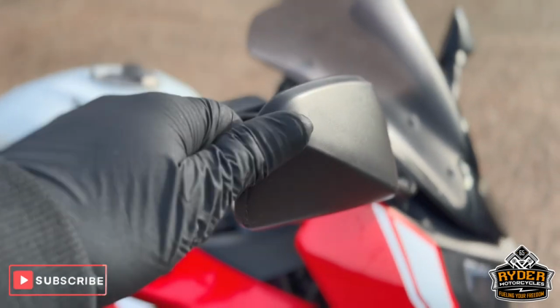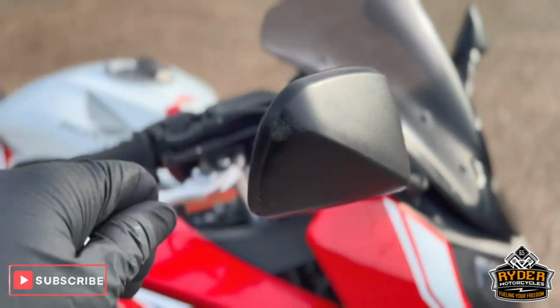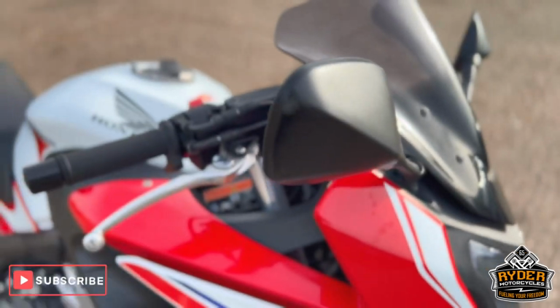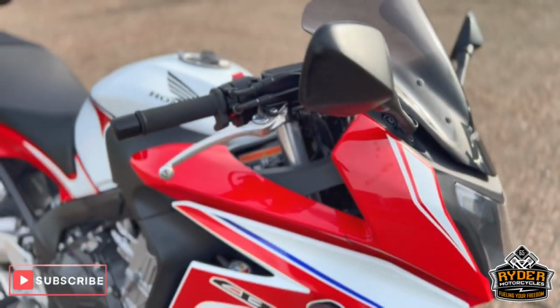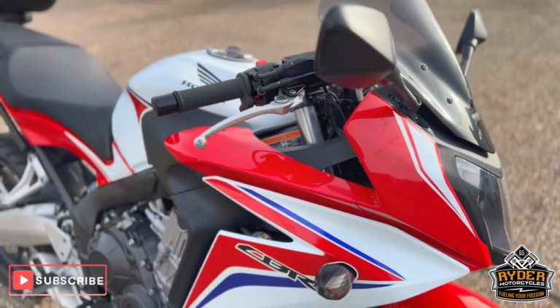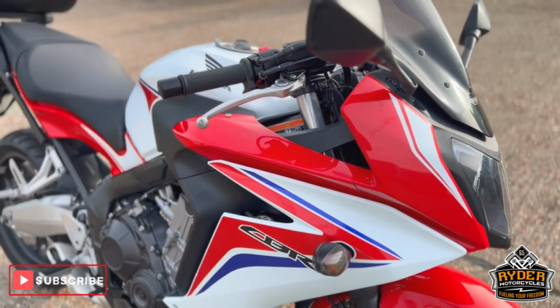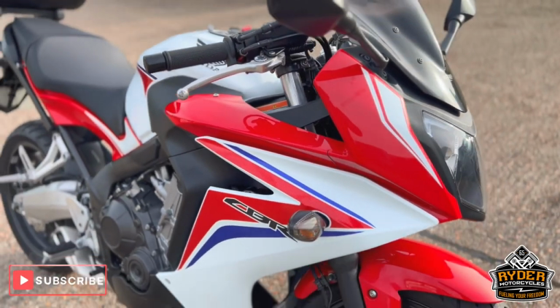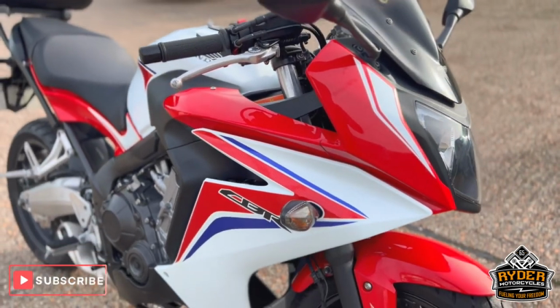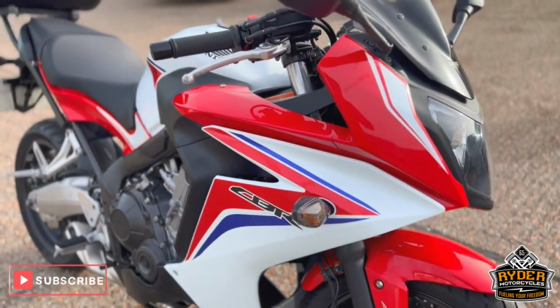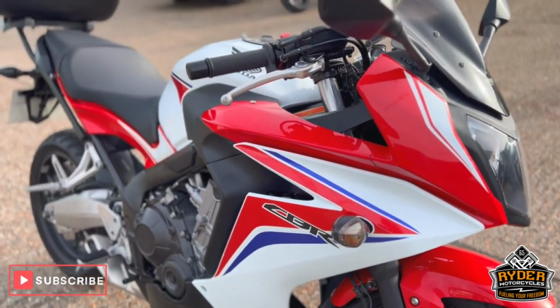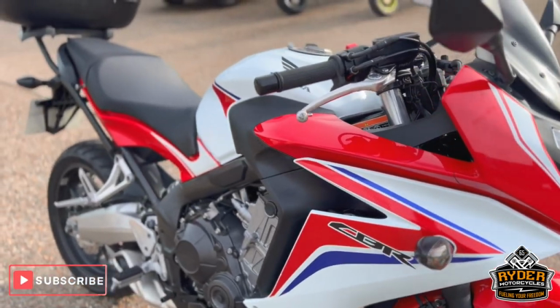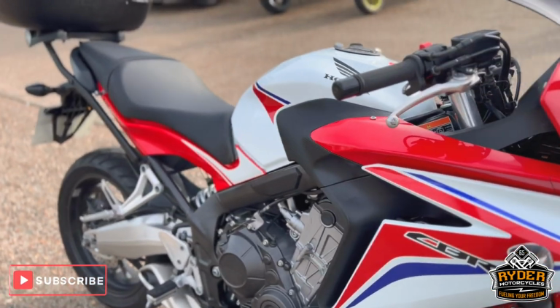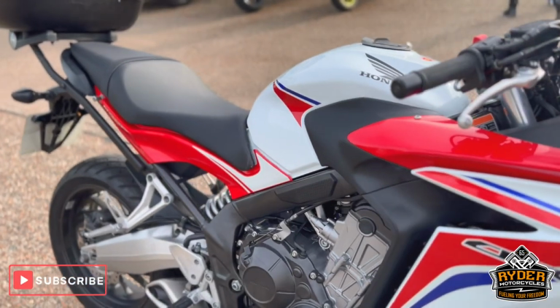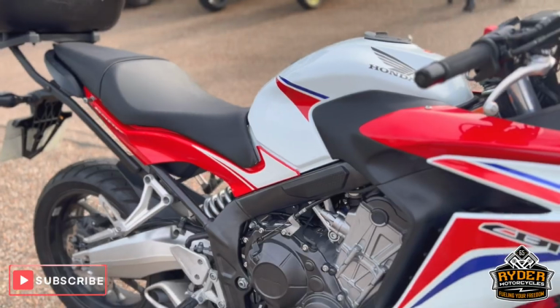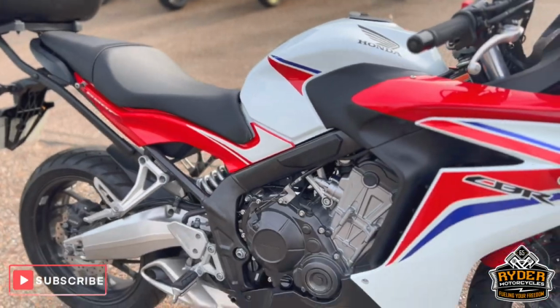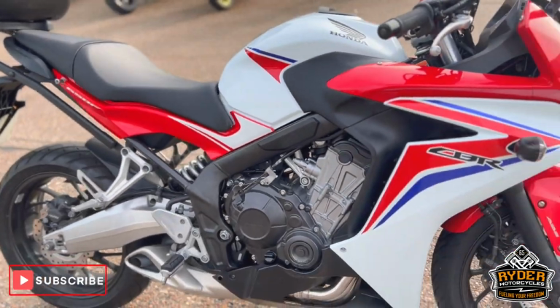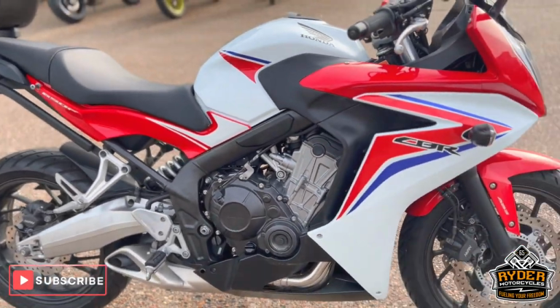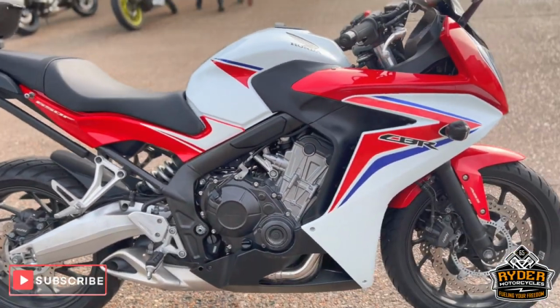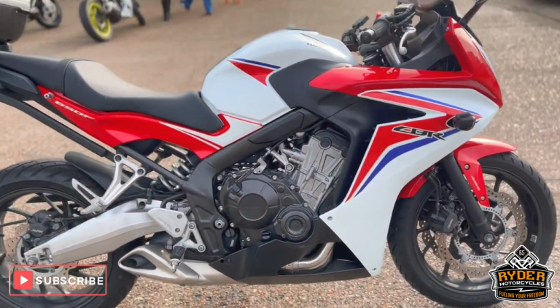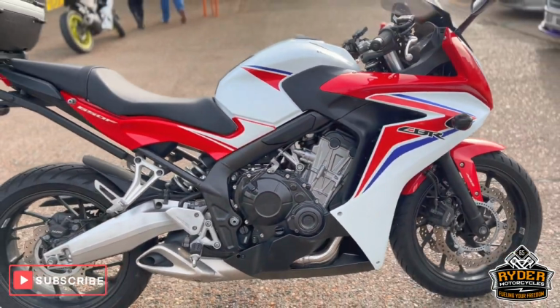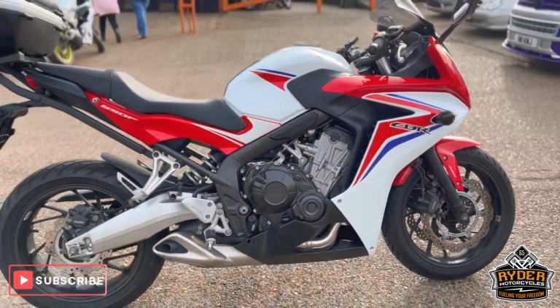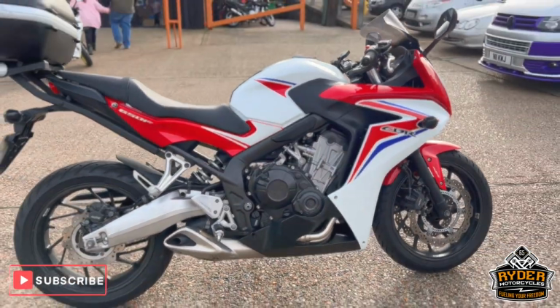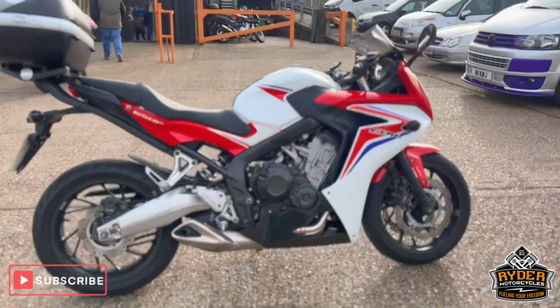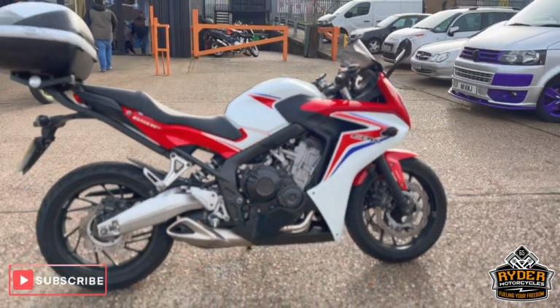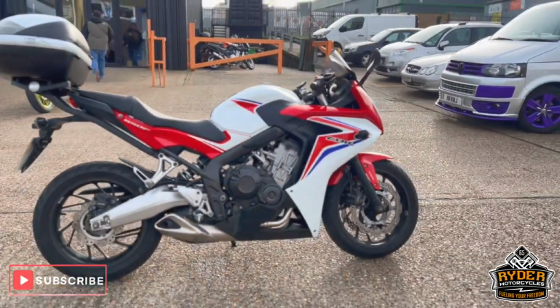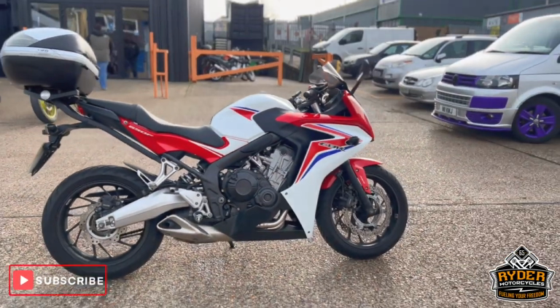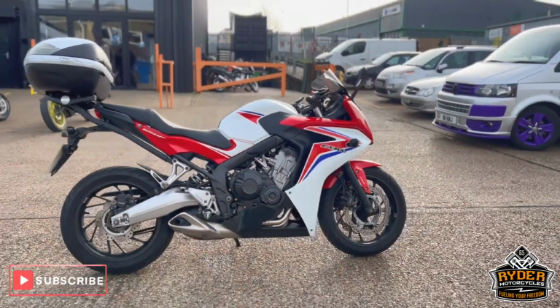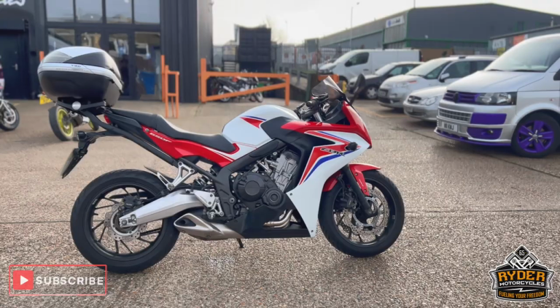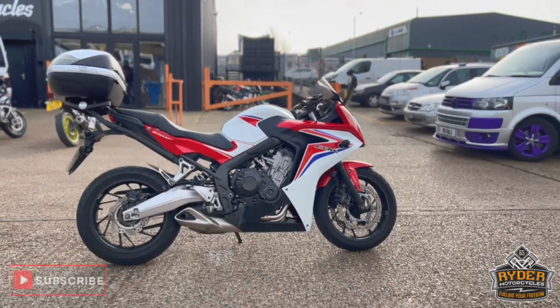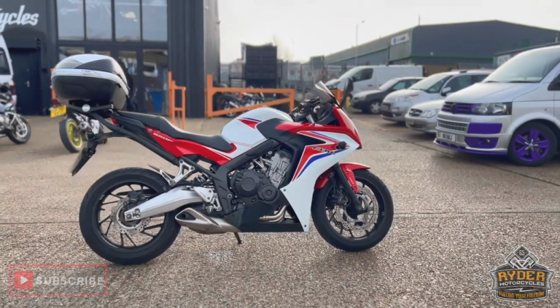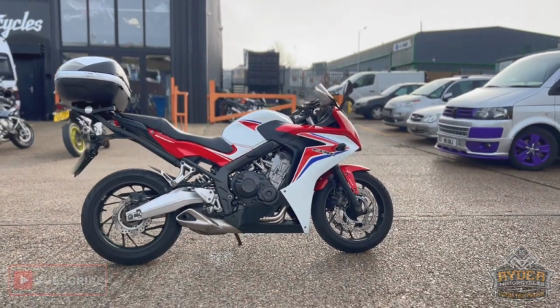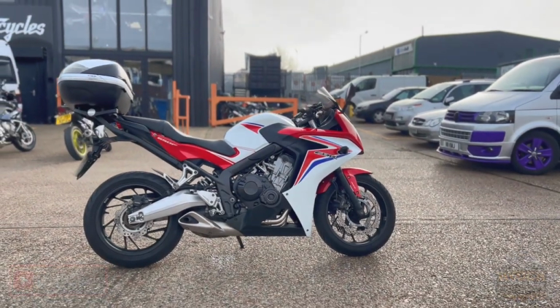If you'd like to know any more about the bike or would like to come view it, it's at Rider Motorcycles, Castle Road City.